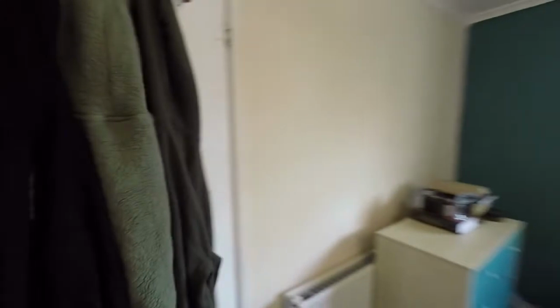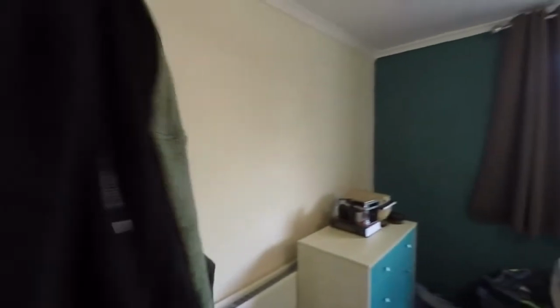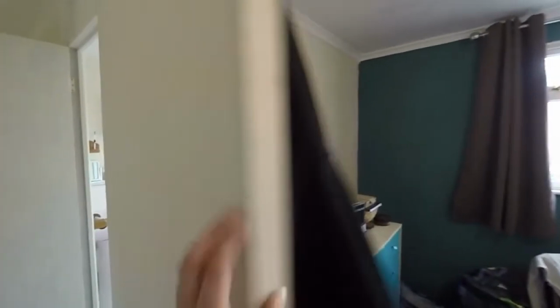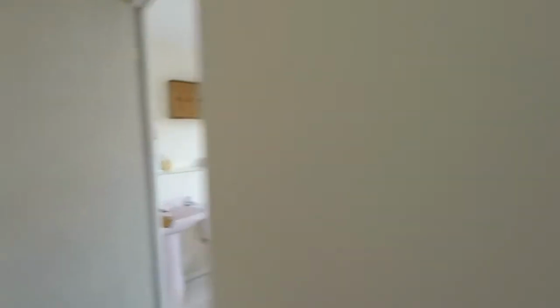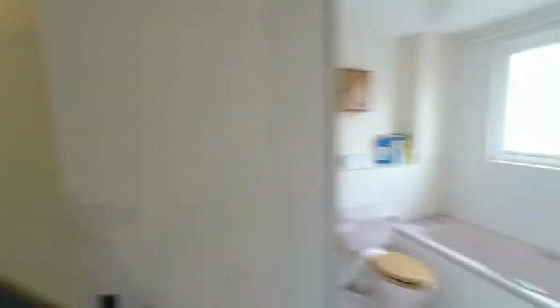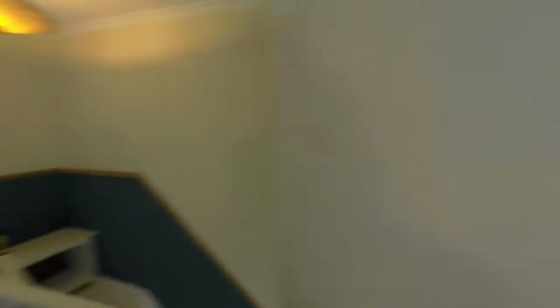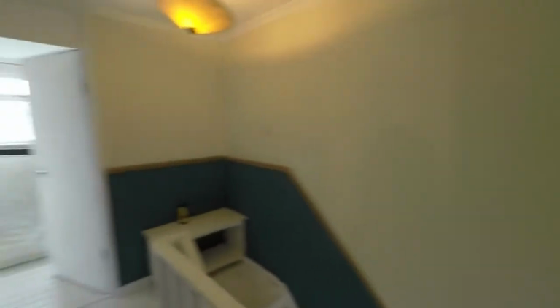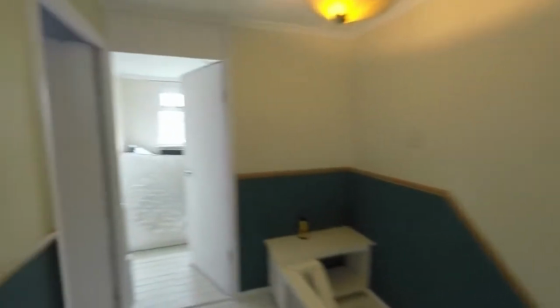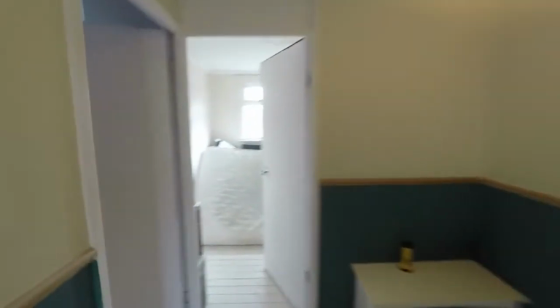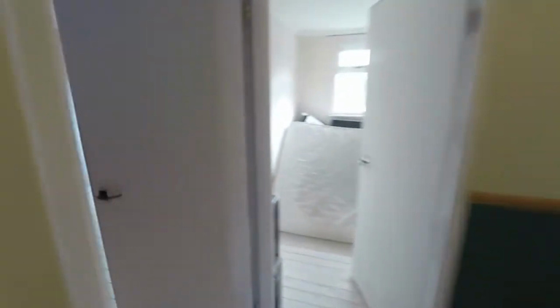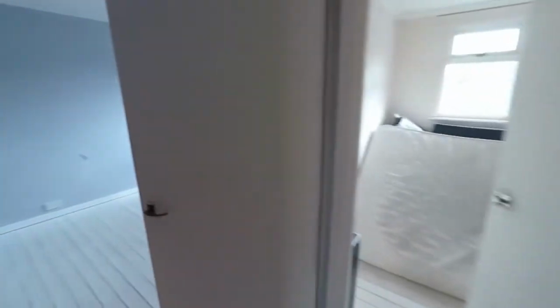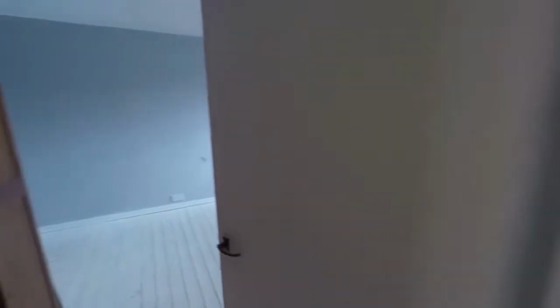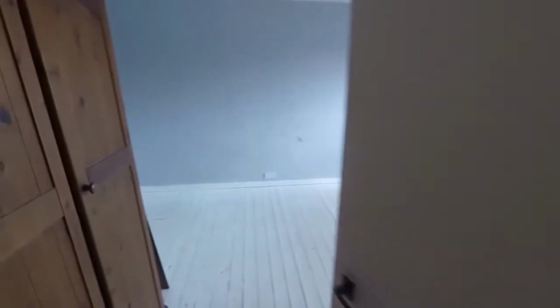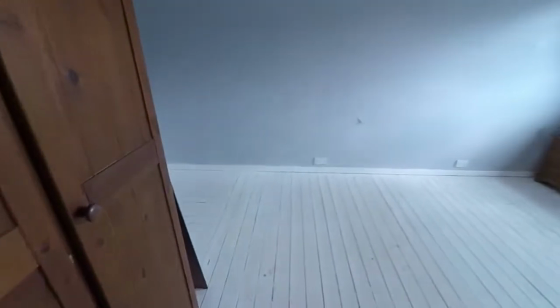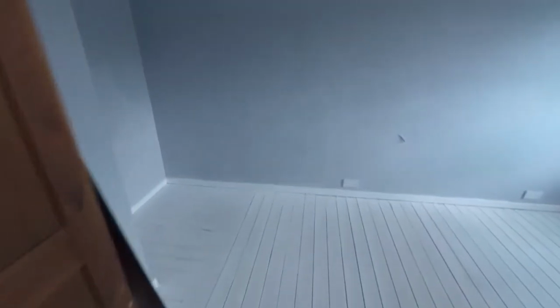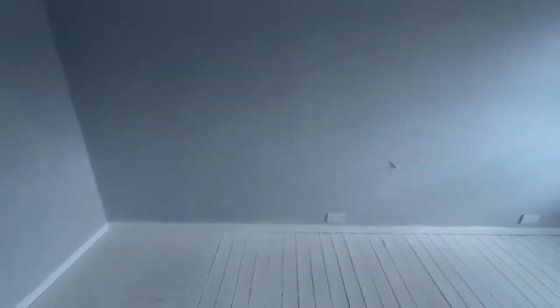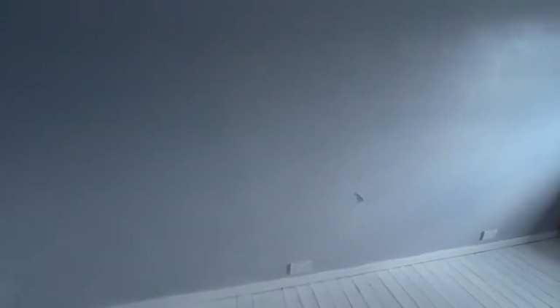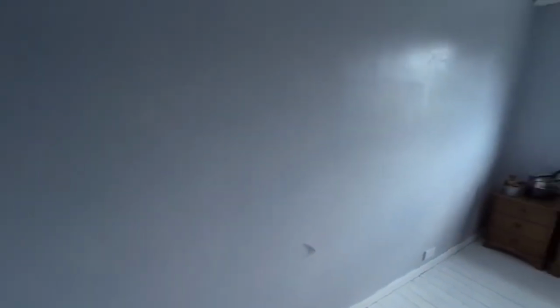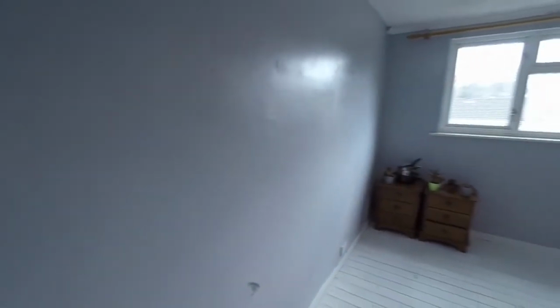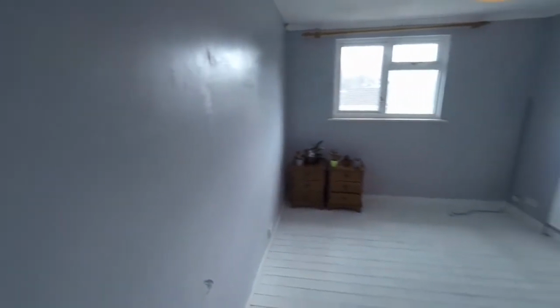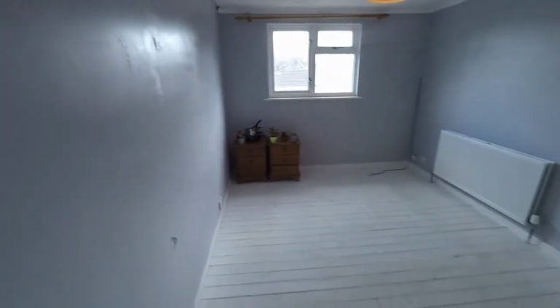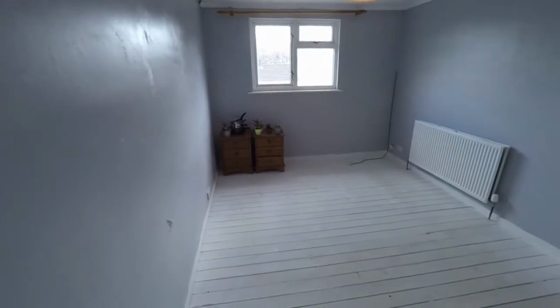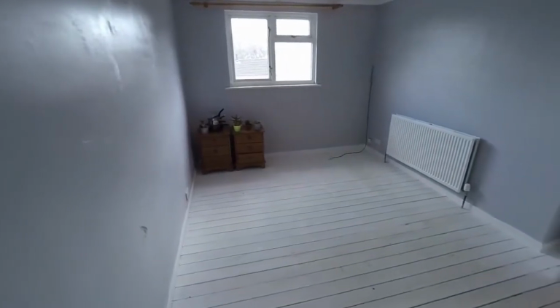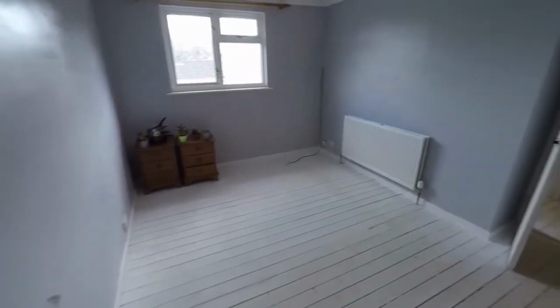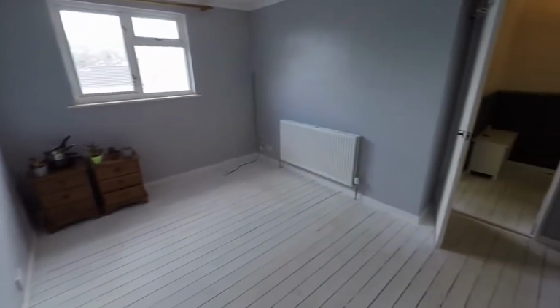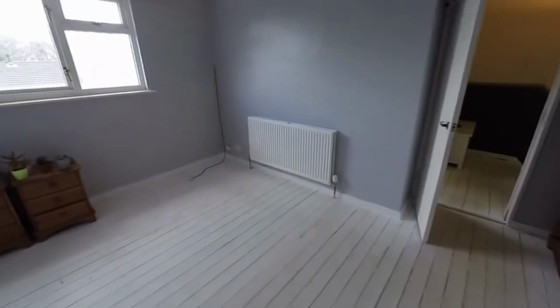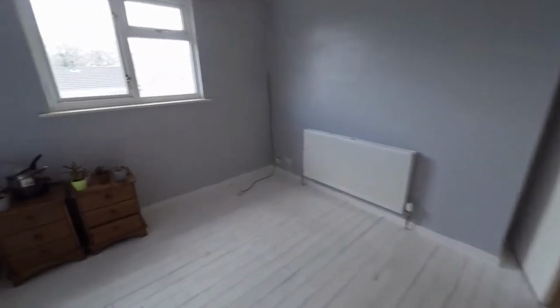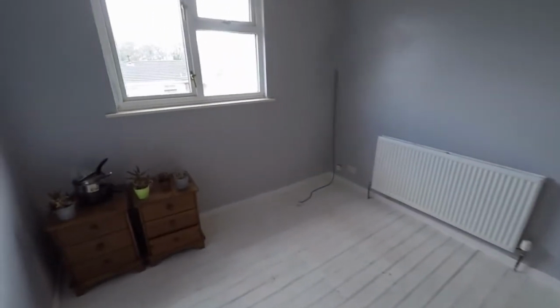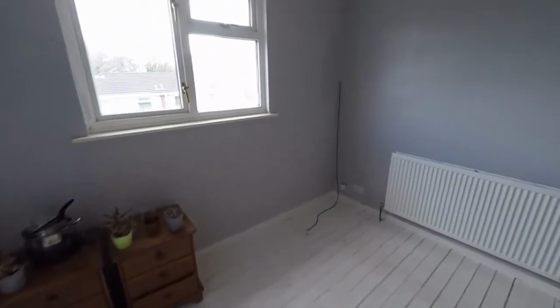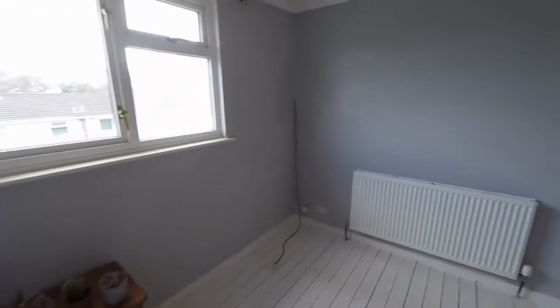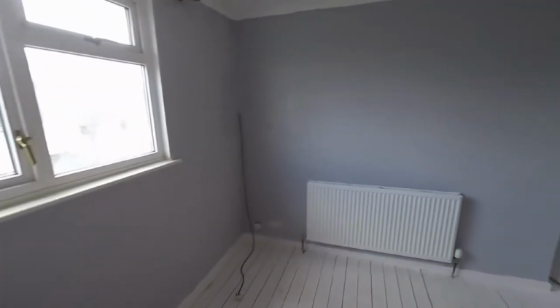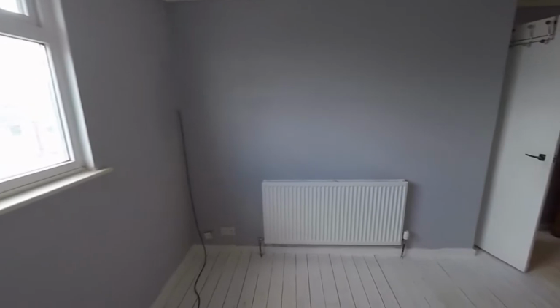And then finally we have the master bedroom. The largest of the three rooms — nice, big, spacious and bright bedroom in here with lots of floor space for all your bedroom furniture.